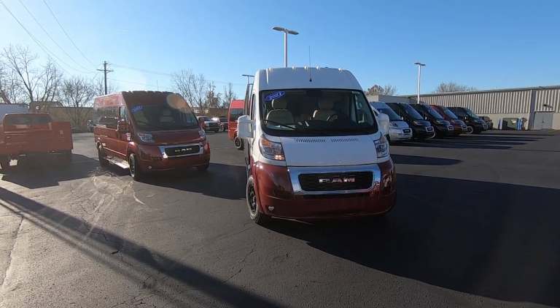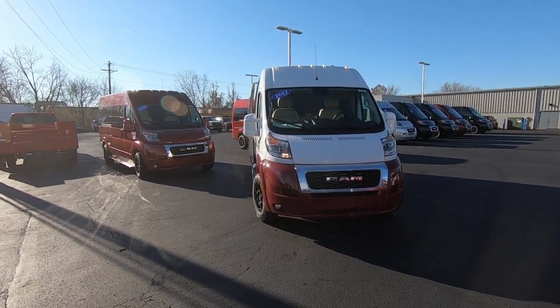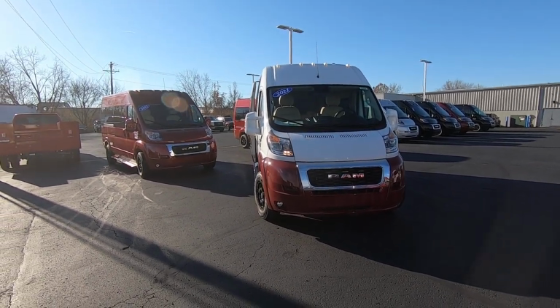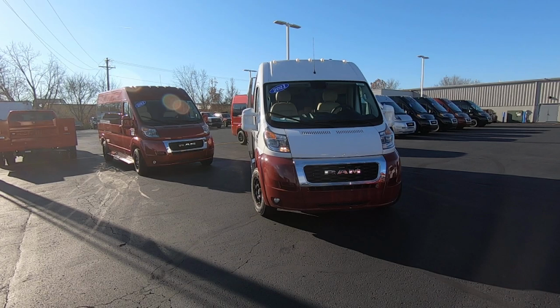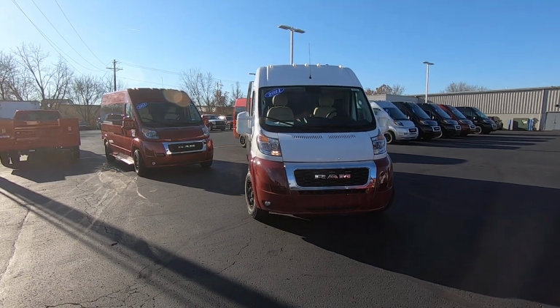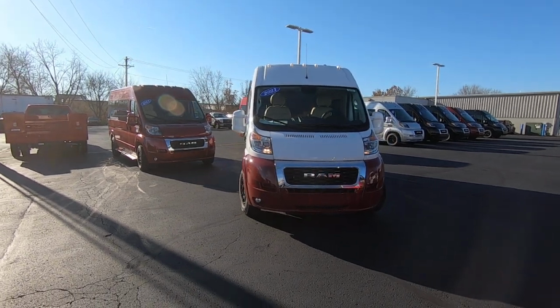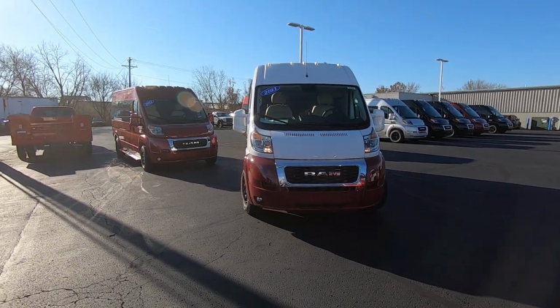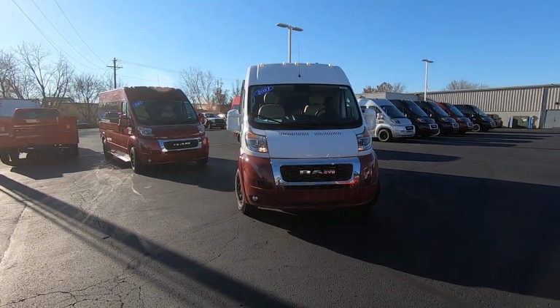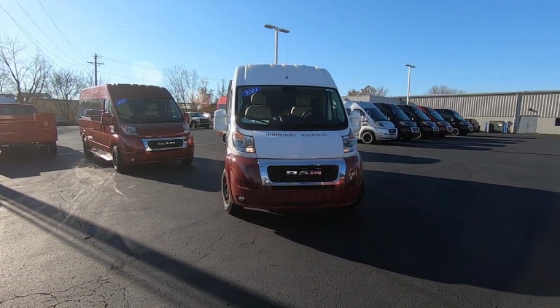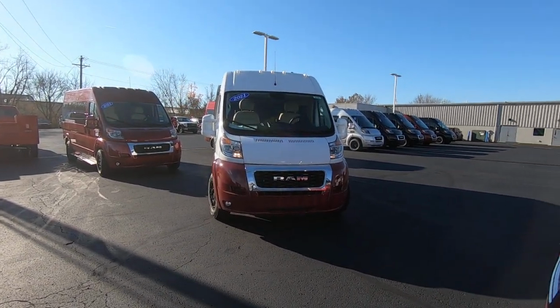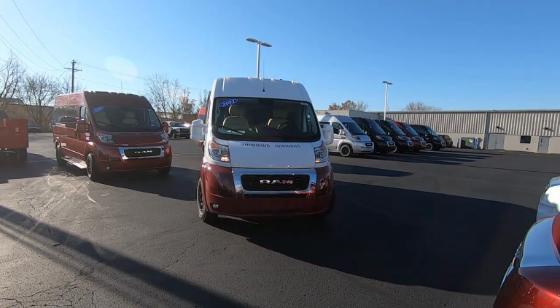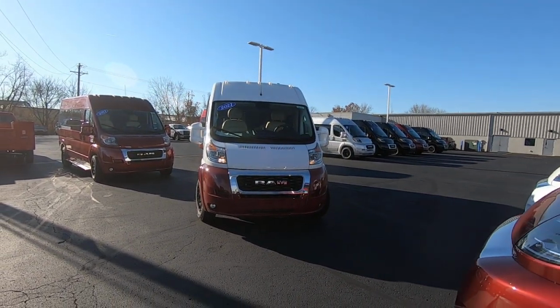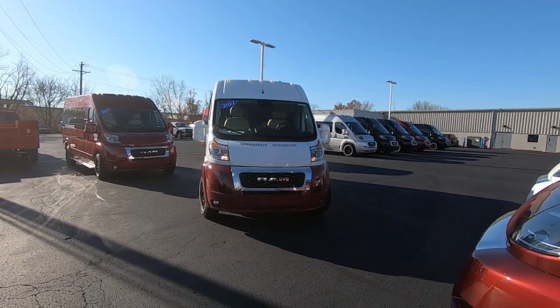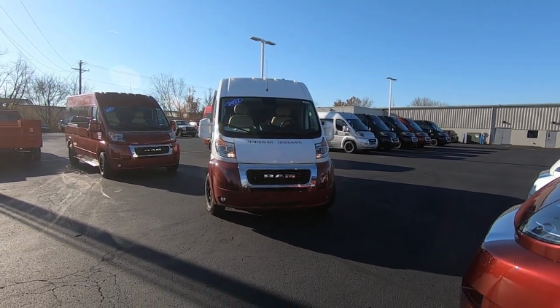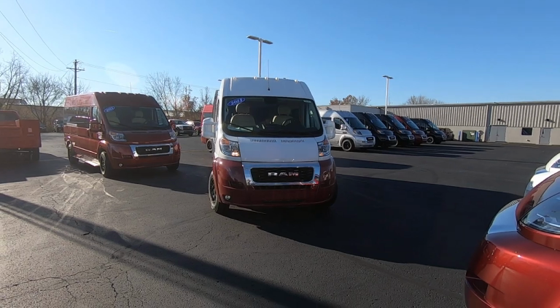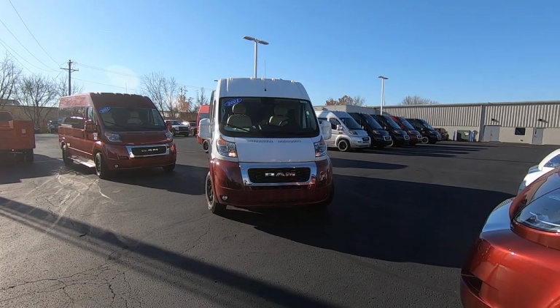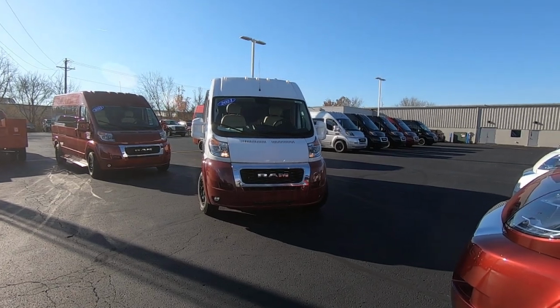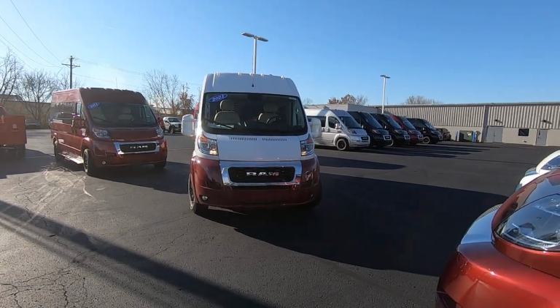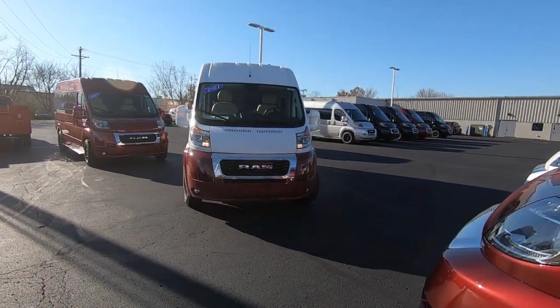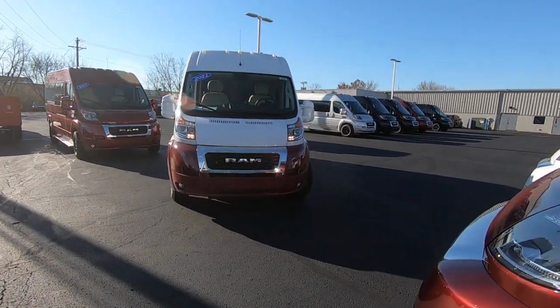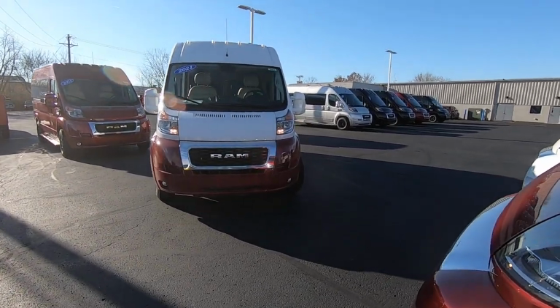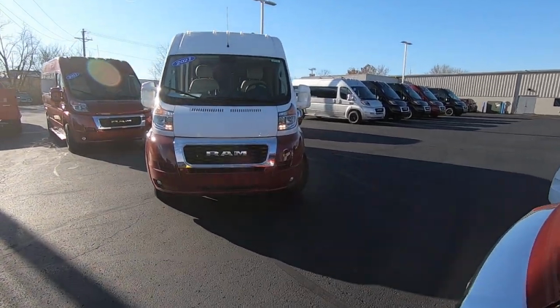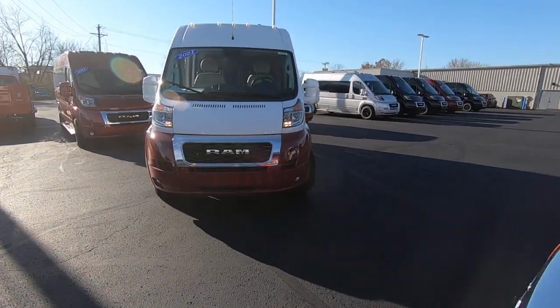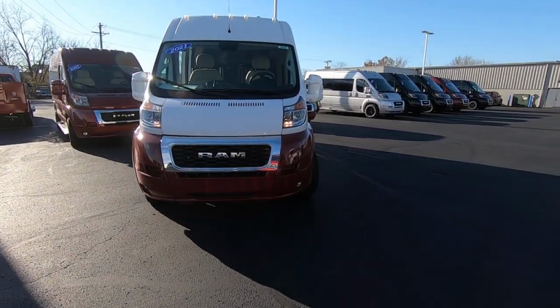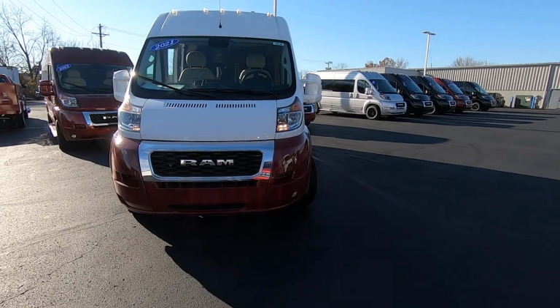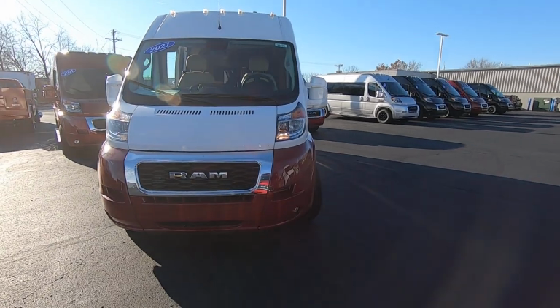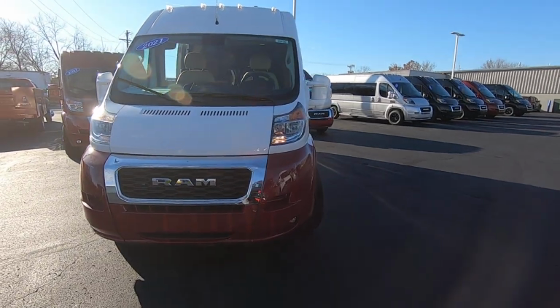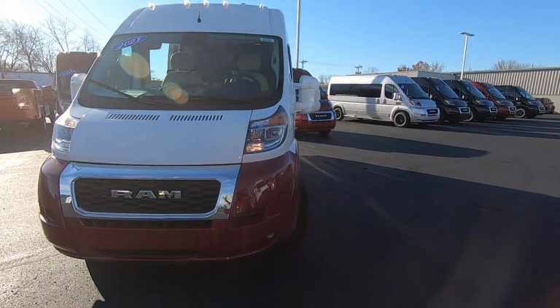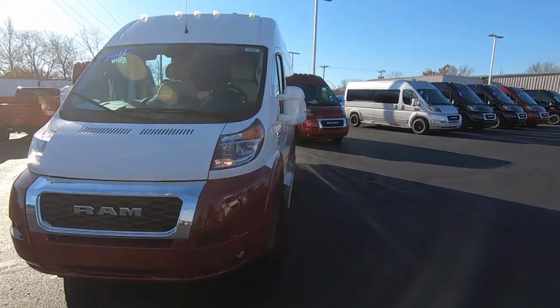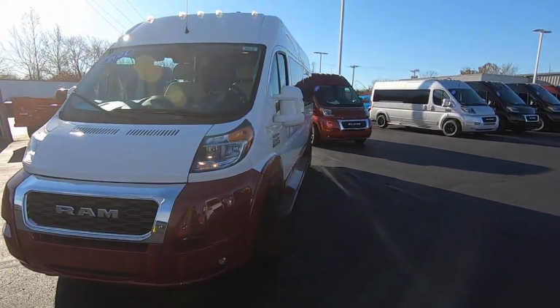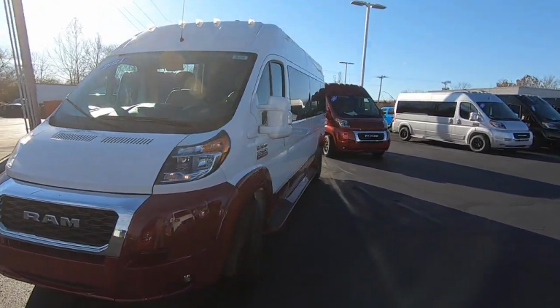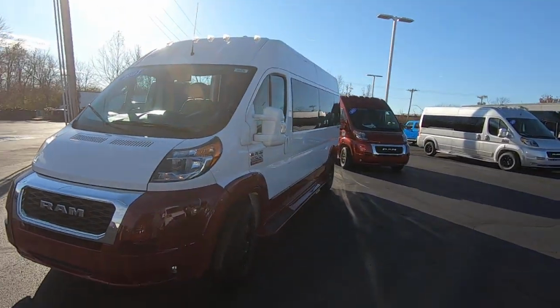Nine passenger van on a 159 inch wheelbase. It's a little bit different on the exterior — it's got a two-tone paint scheme, white and a Delmonico red skirt around the bottom. Really helps you stand out. This is the van that's going to do that for you.